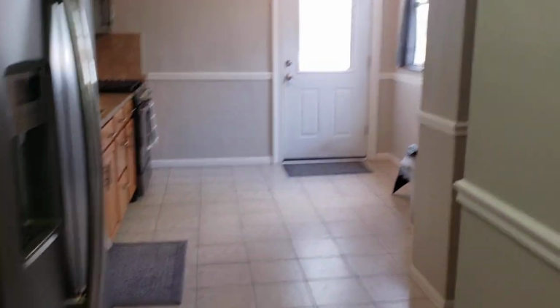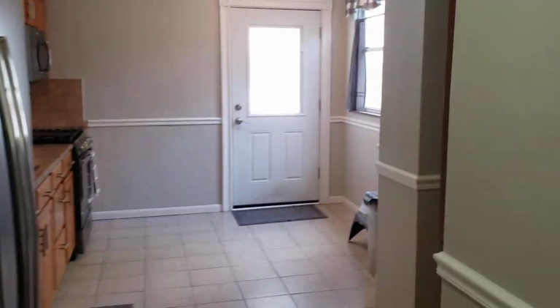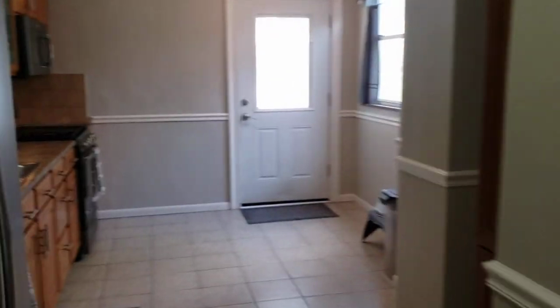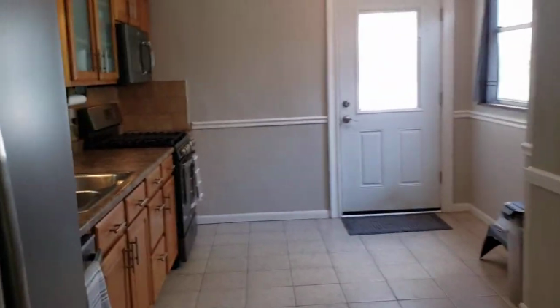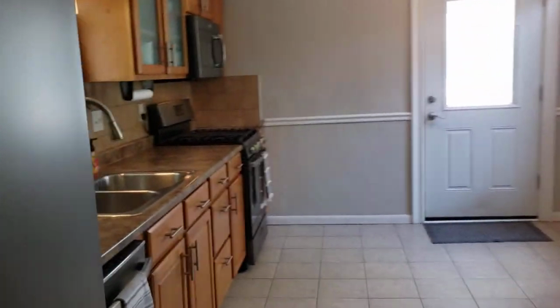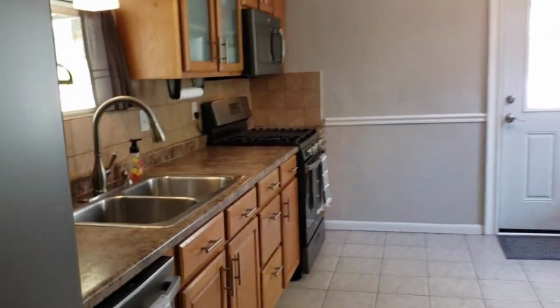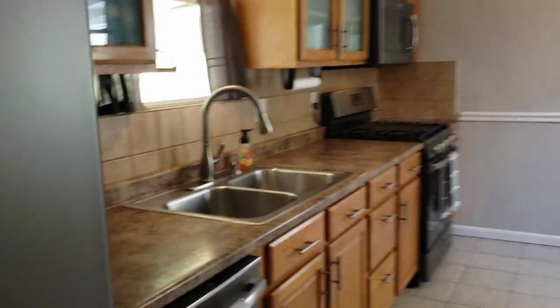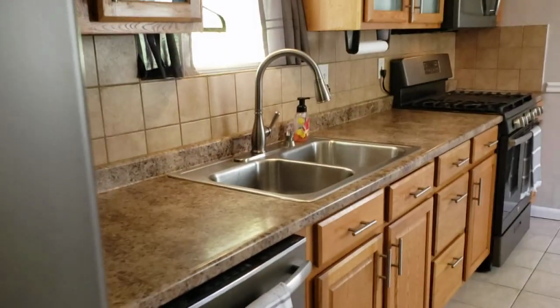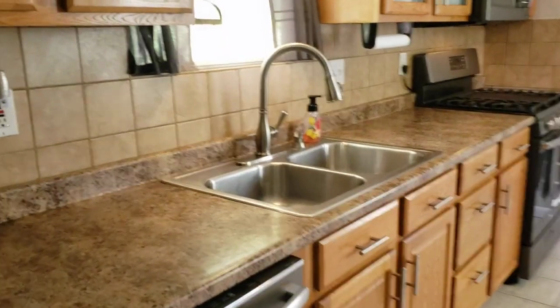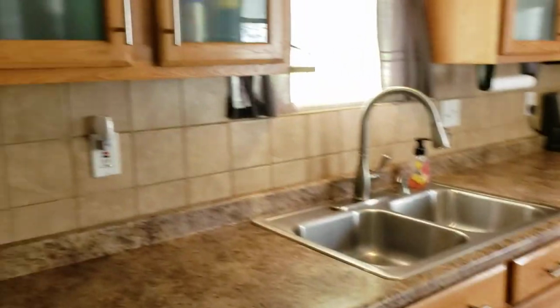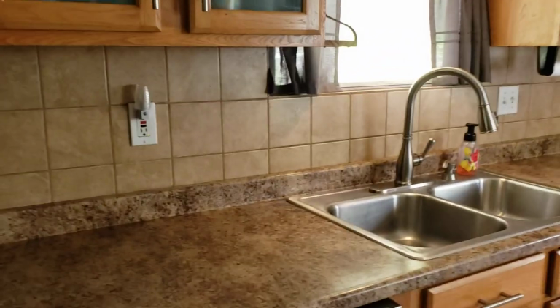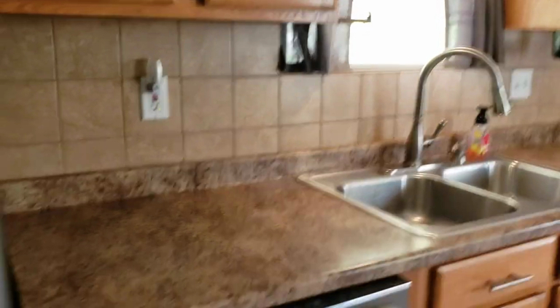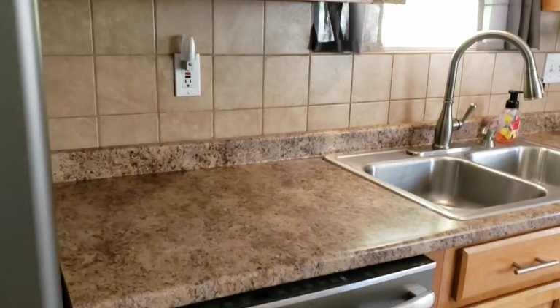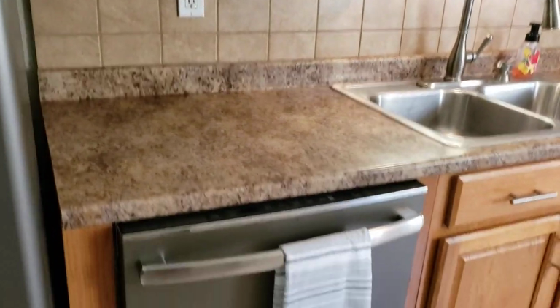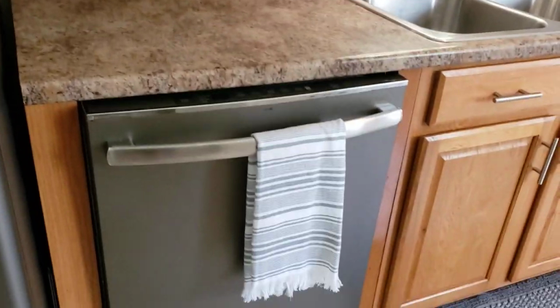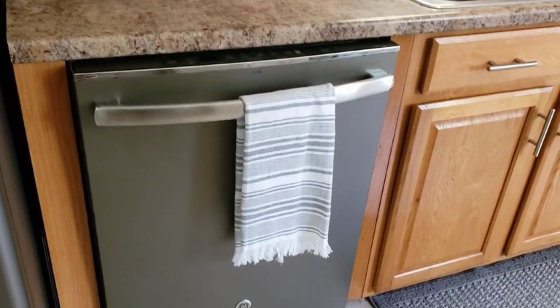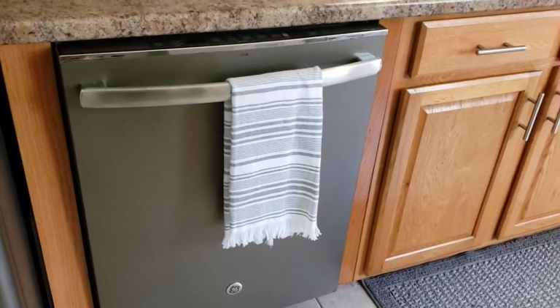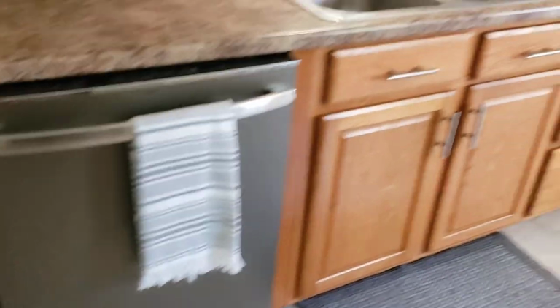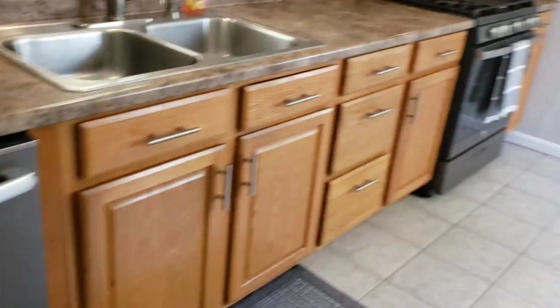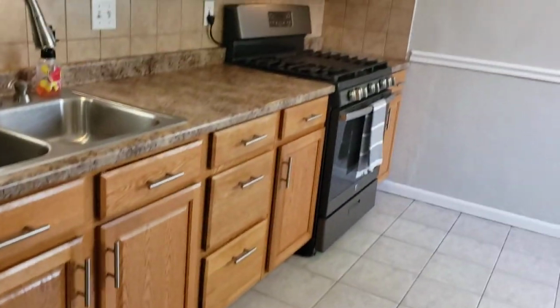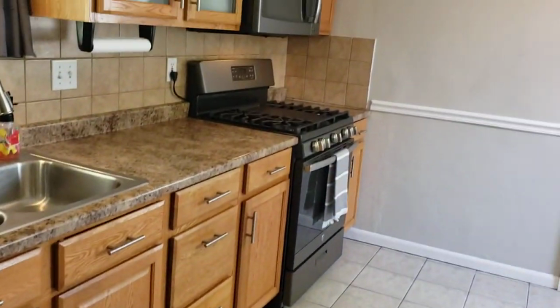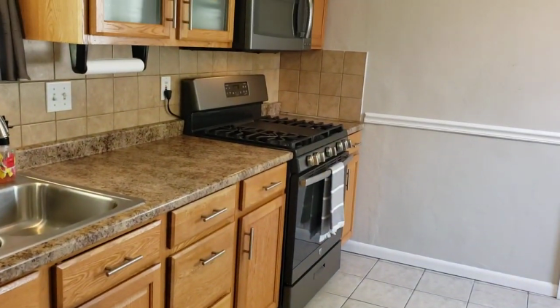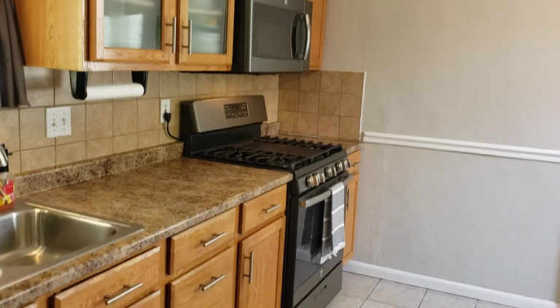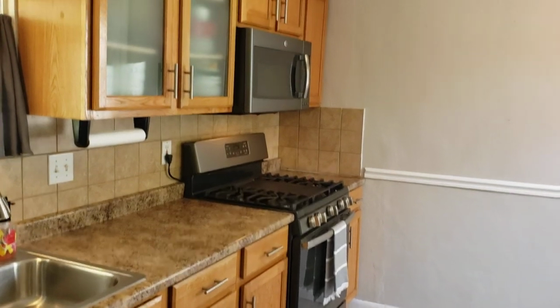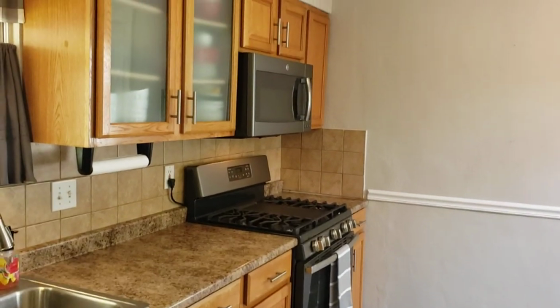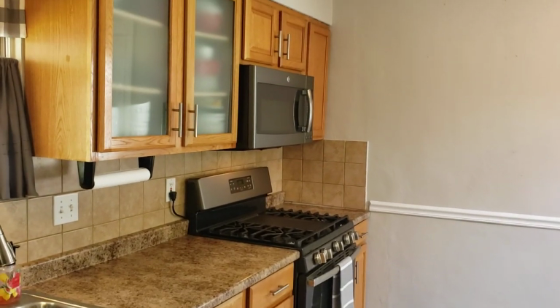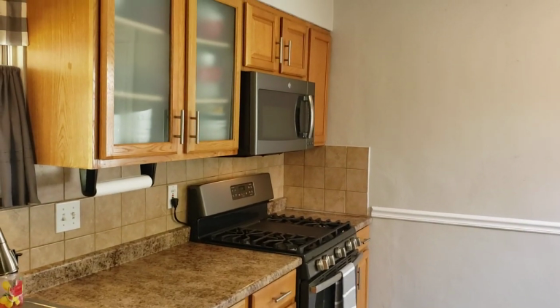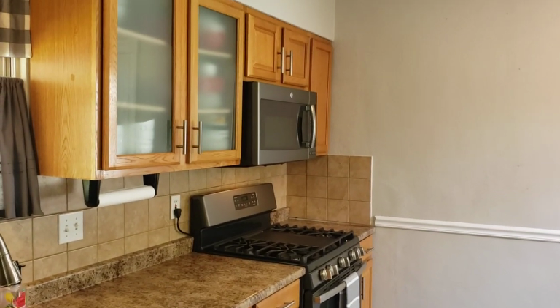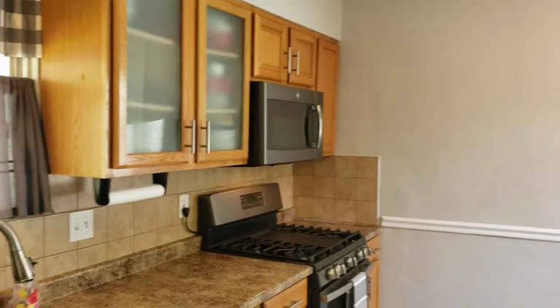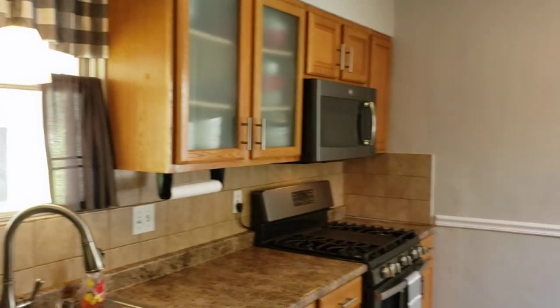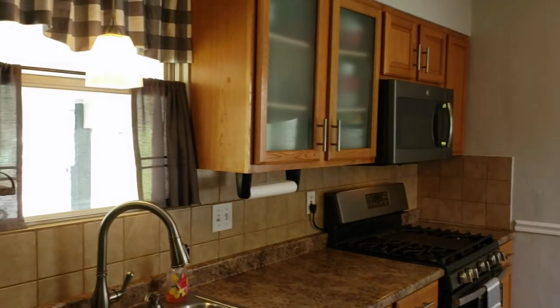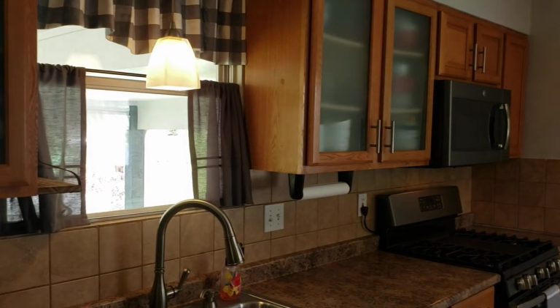And now I'm in your kitchen. Pretty much a straight shot — oh, I love having a gas stove. There's the microwave. All the appliances look newer.